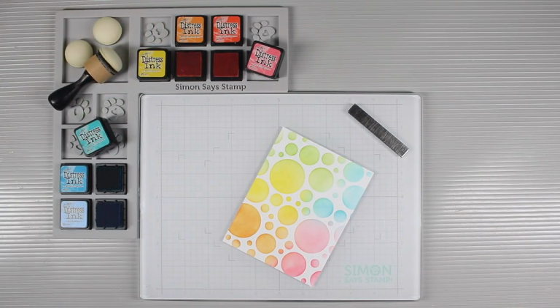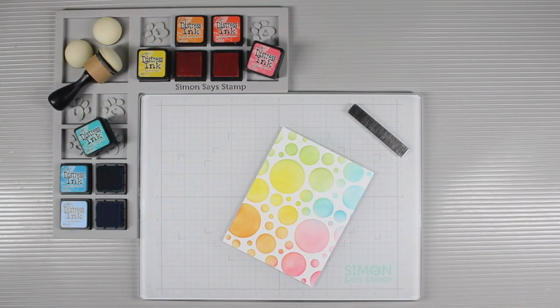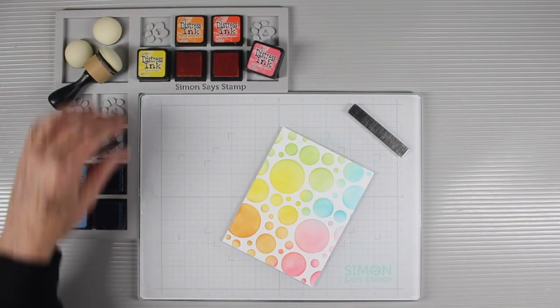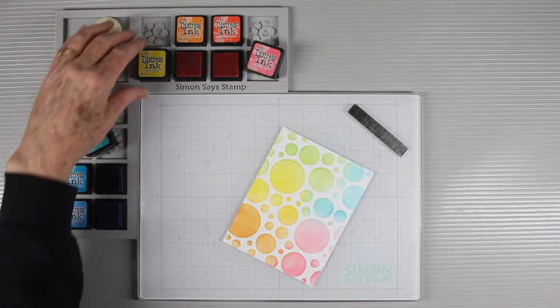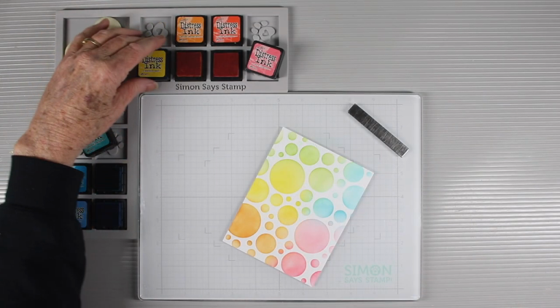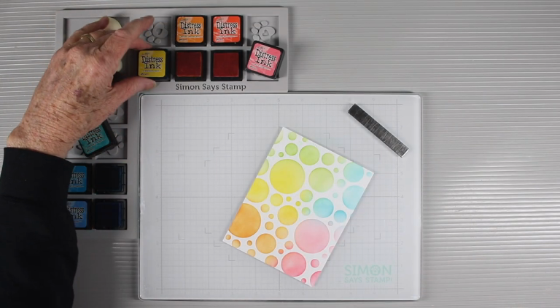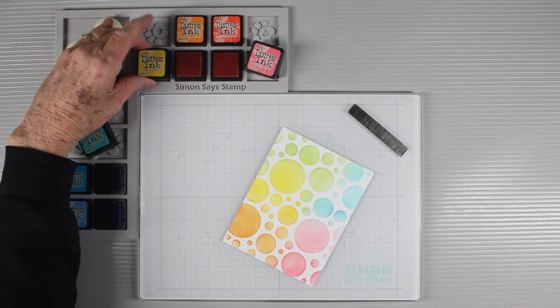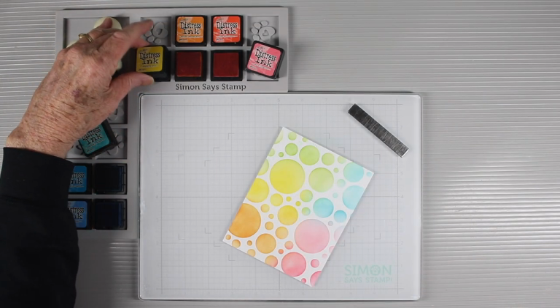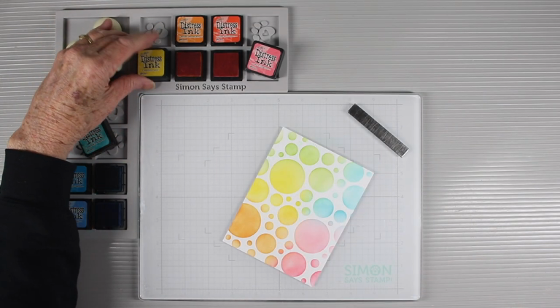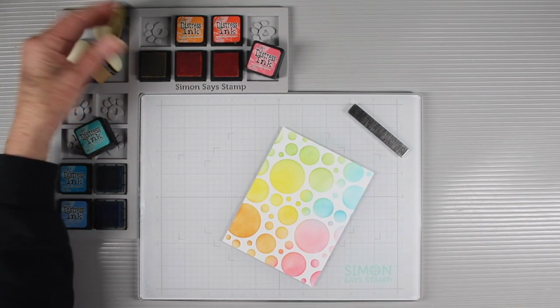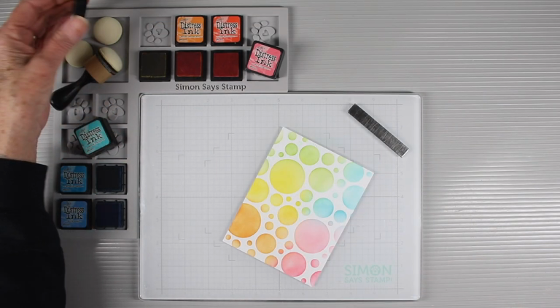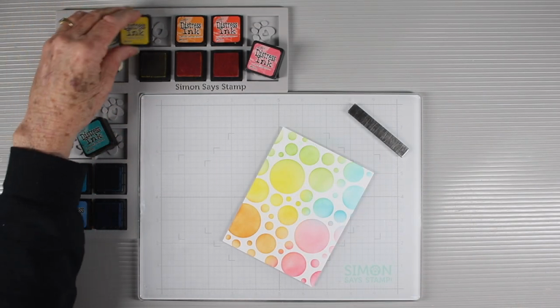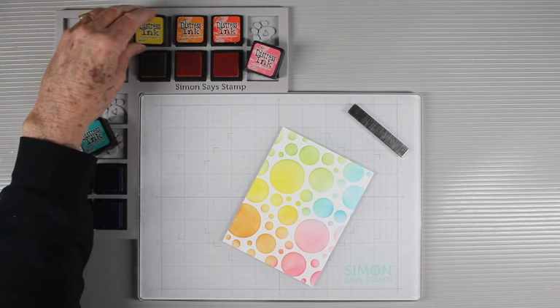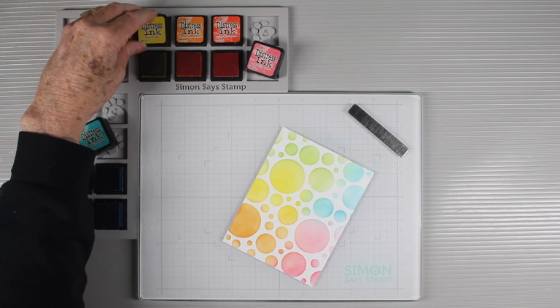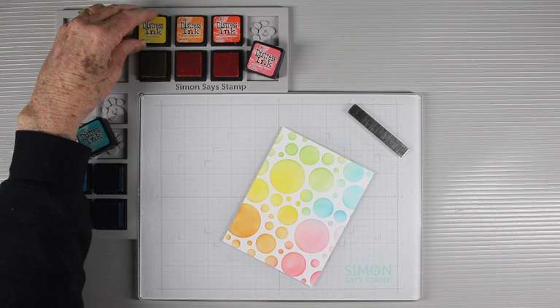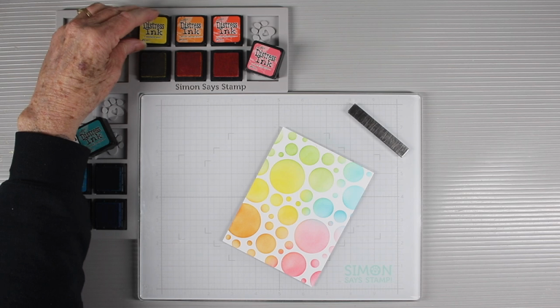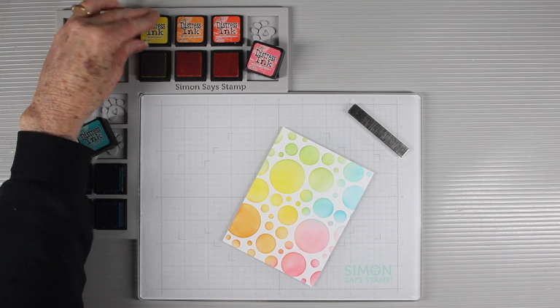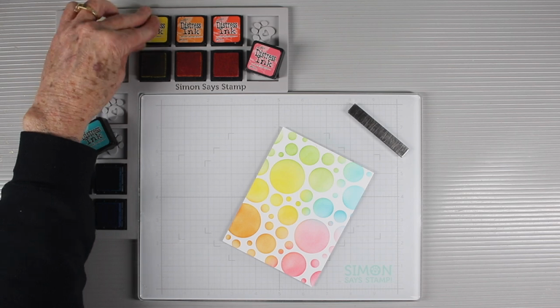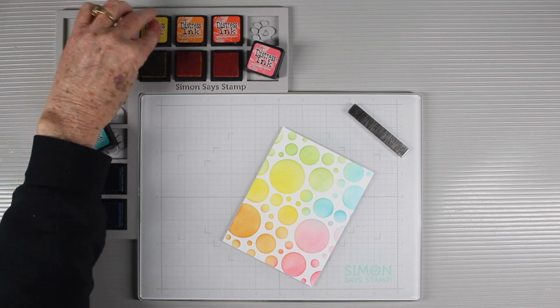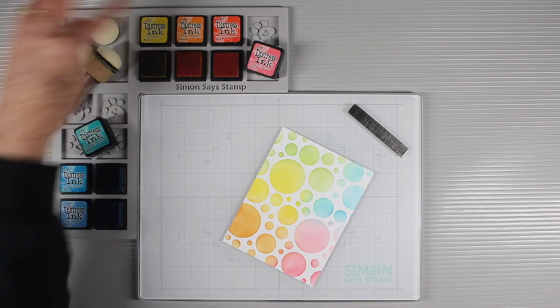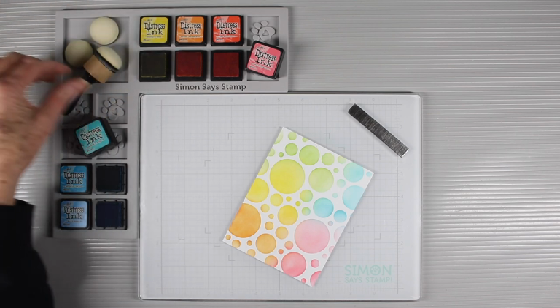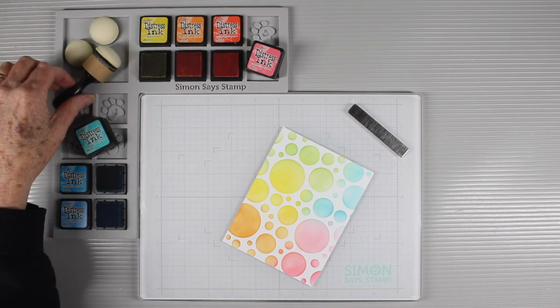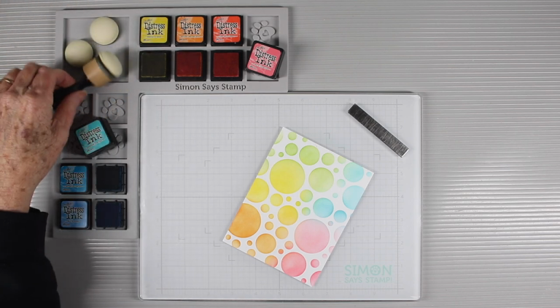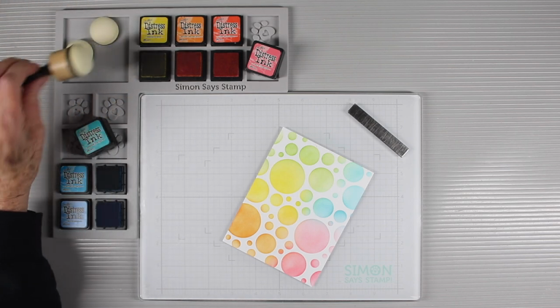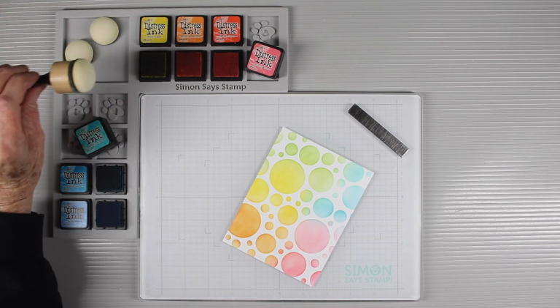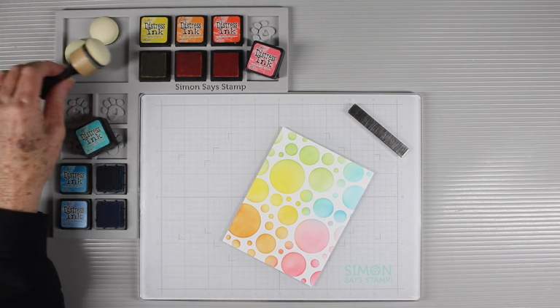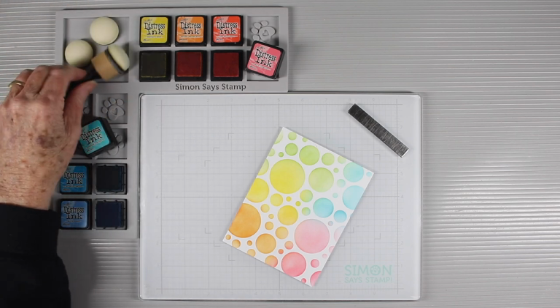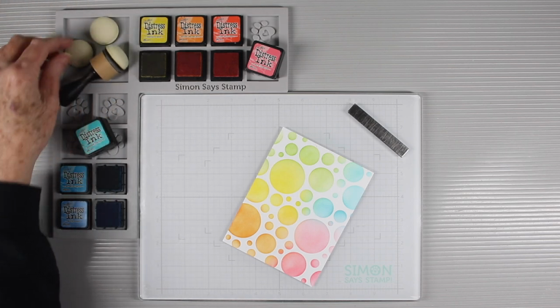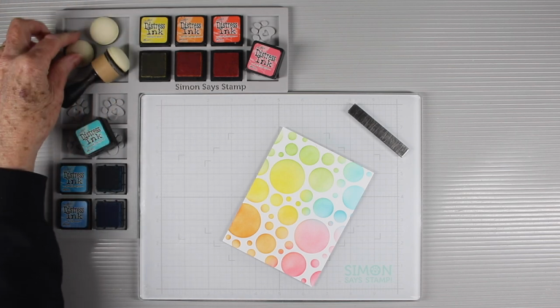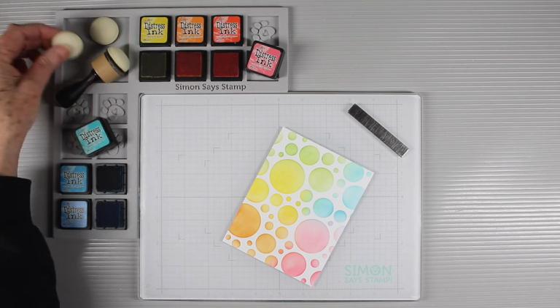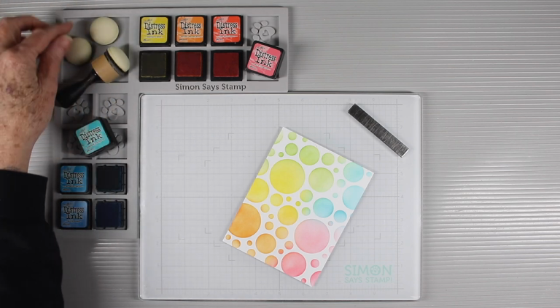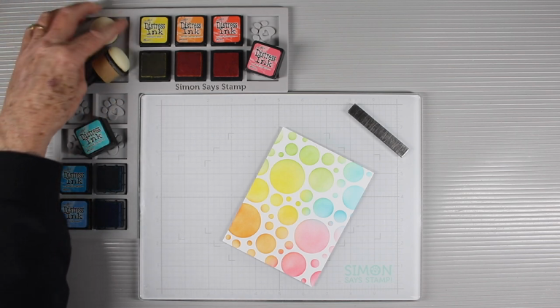The corner ink cube holder will hold all your standard mini ink pads including distress ink and the Simon Says Stamp ink cubes, with a place to put your blending tool.